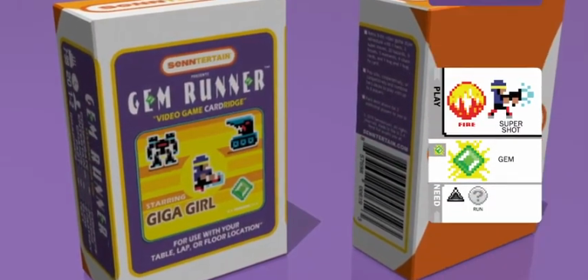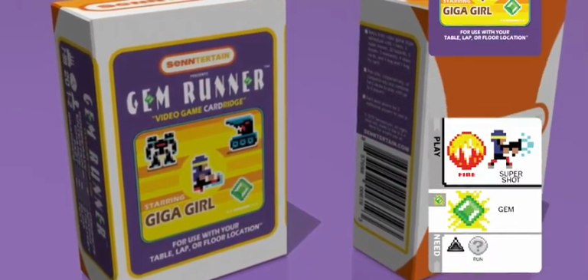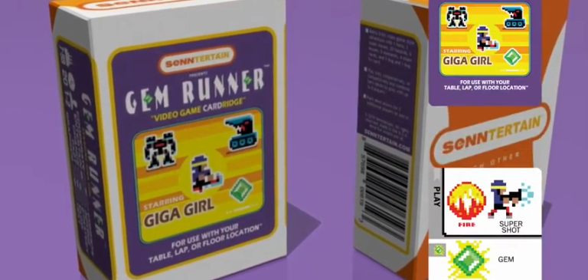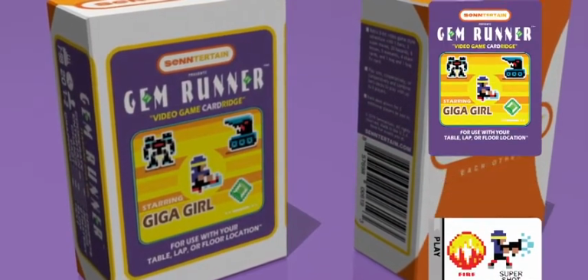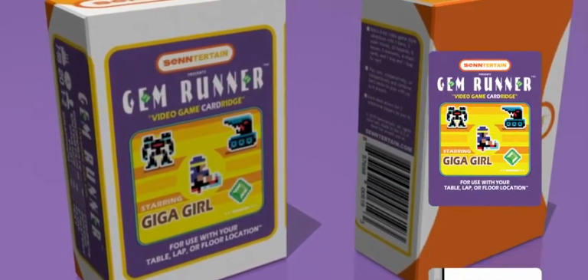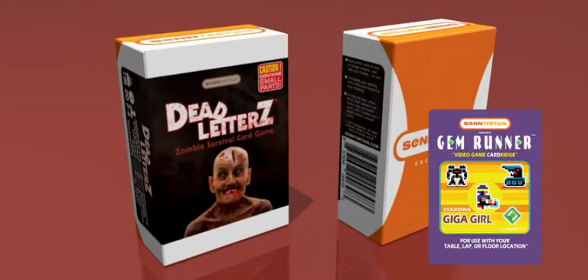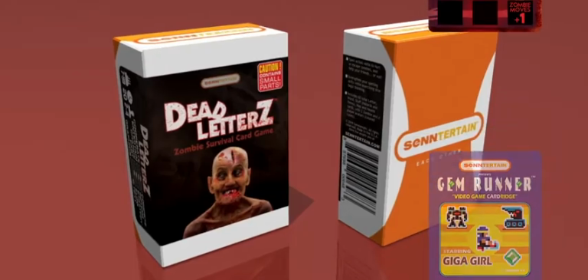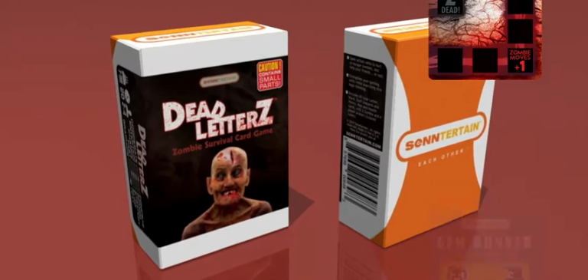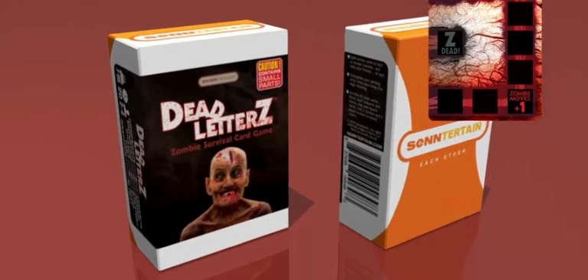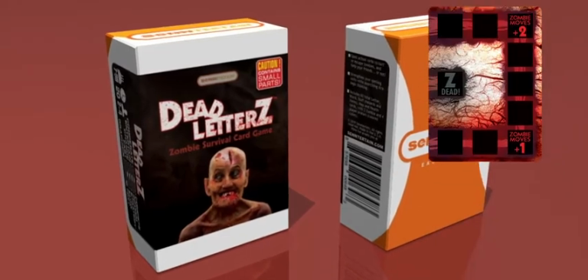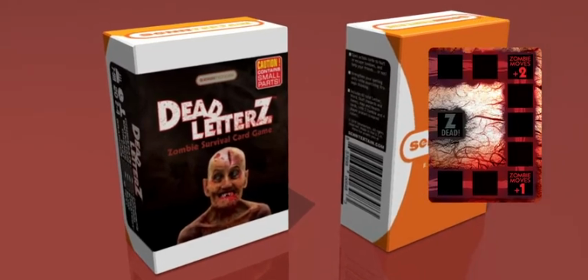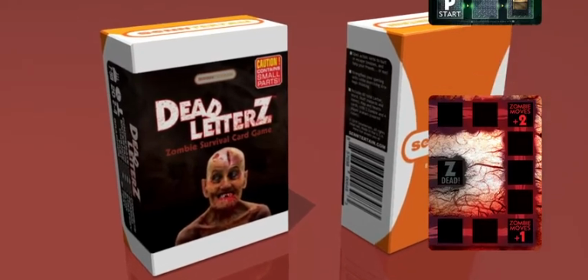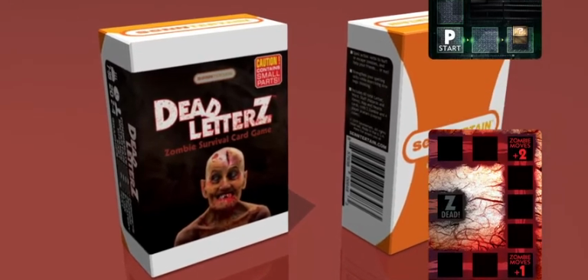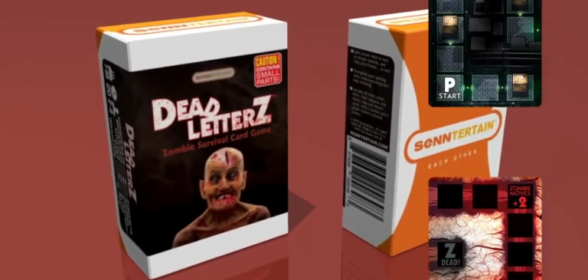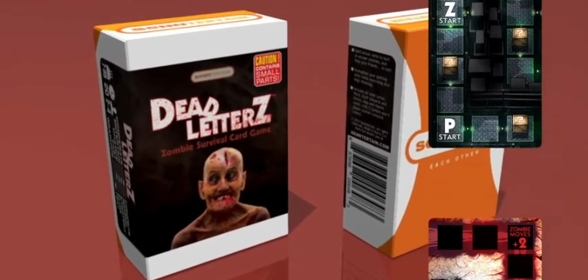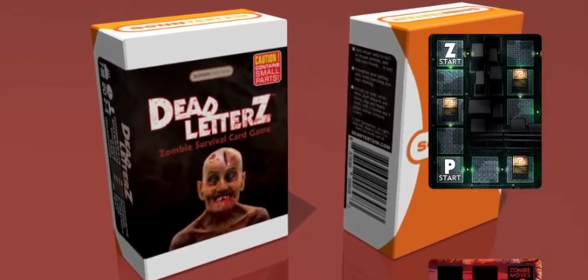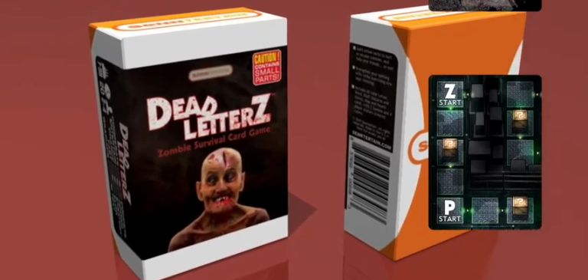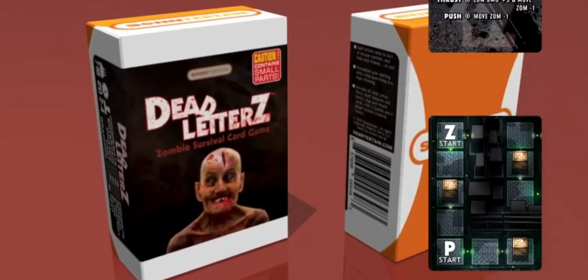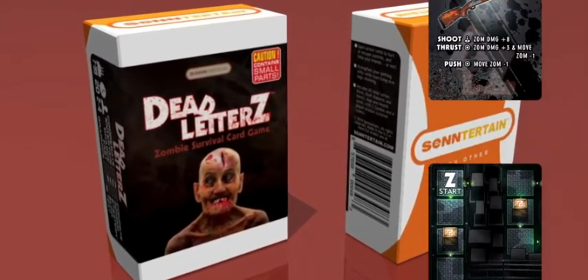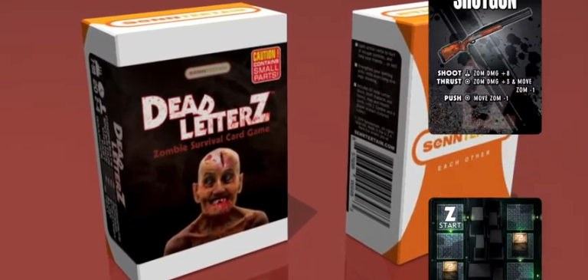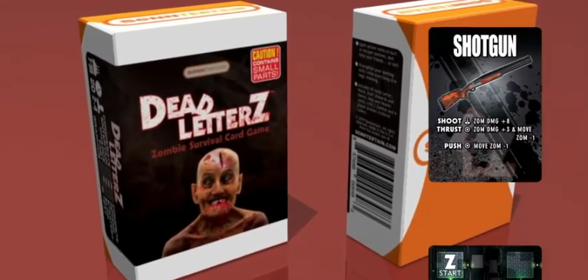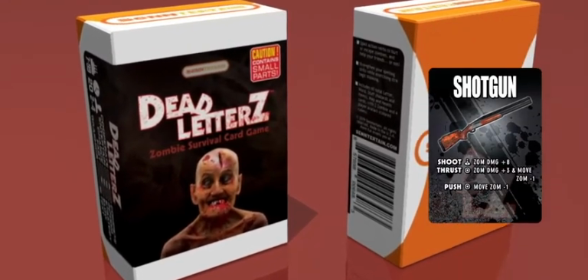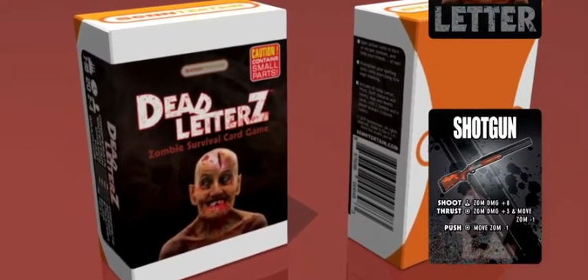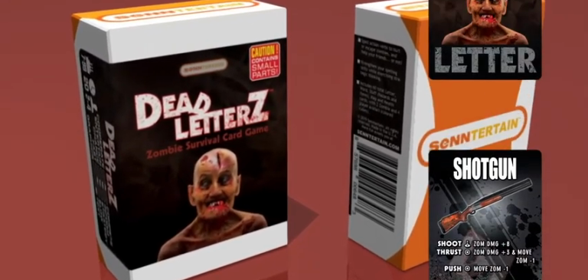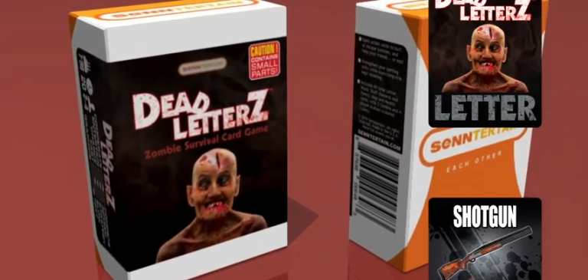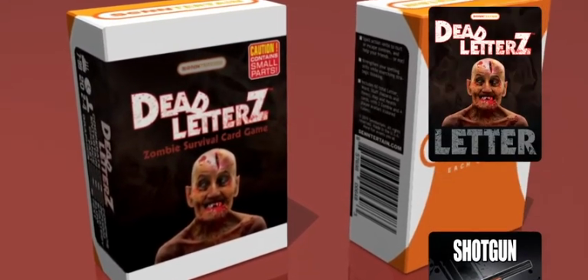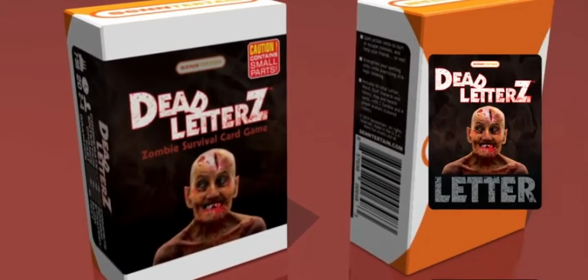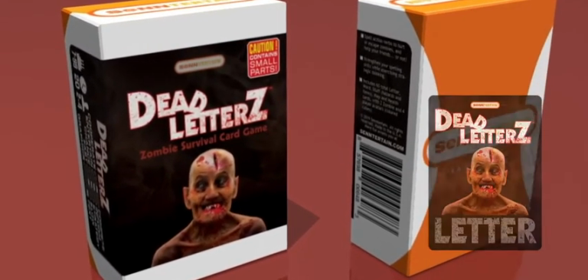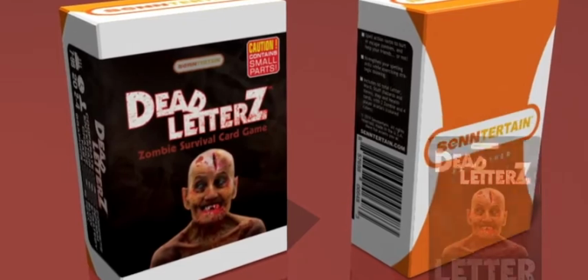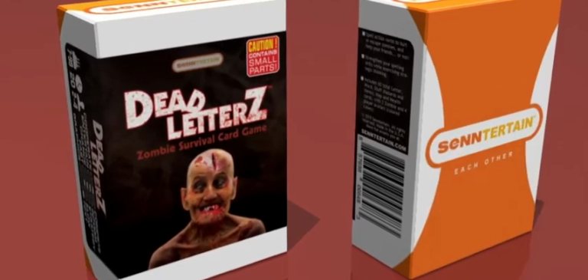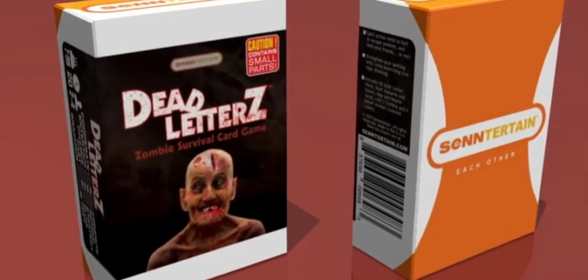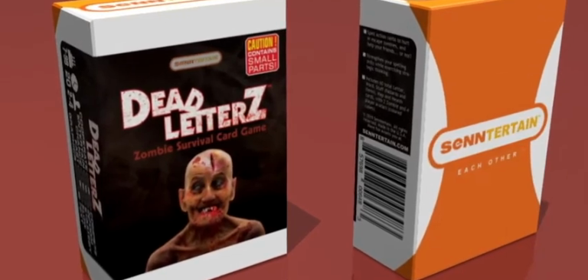Dead Letters has you spelling action verbs to escape or hurt the pursuing zombie, use found items, and help or hurt your friends.